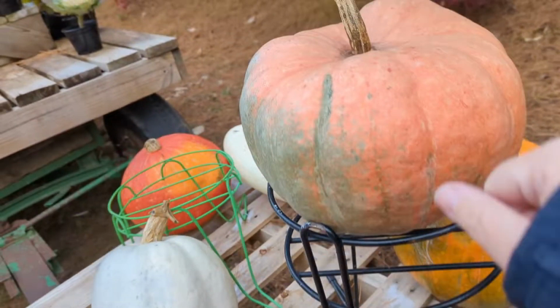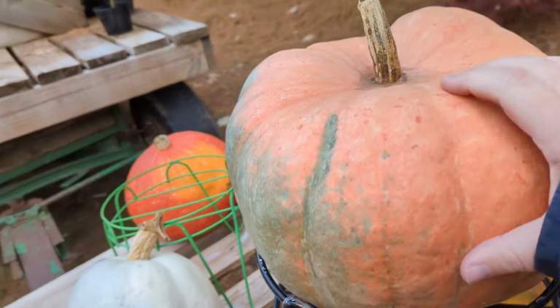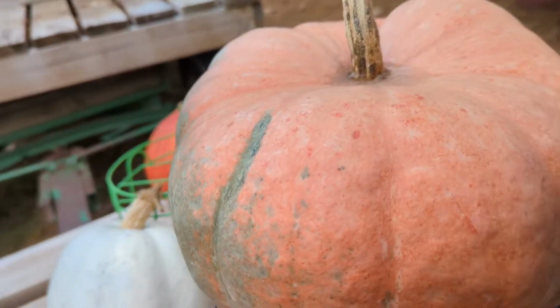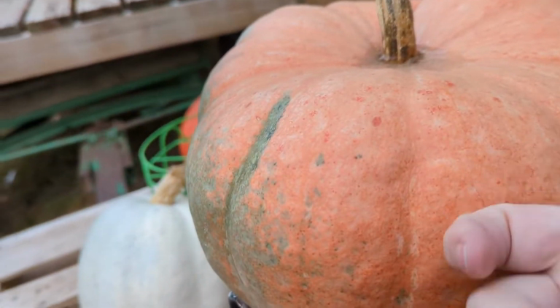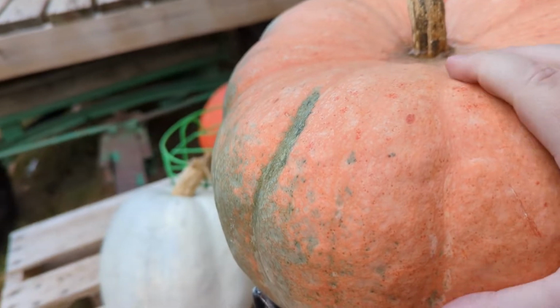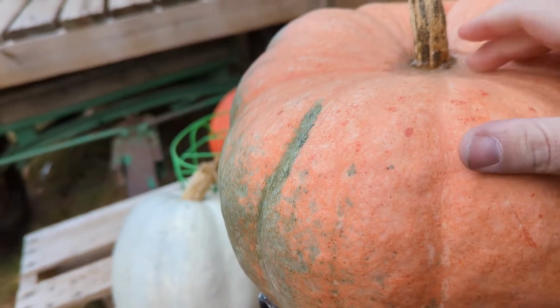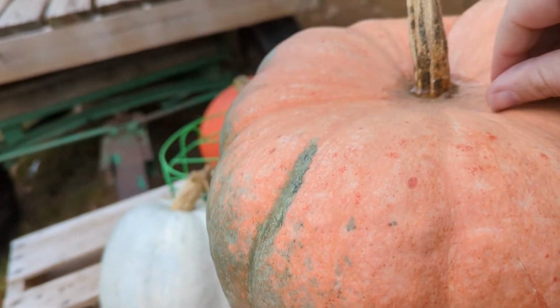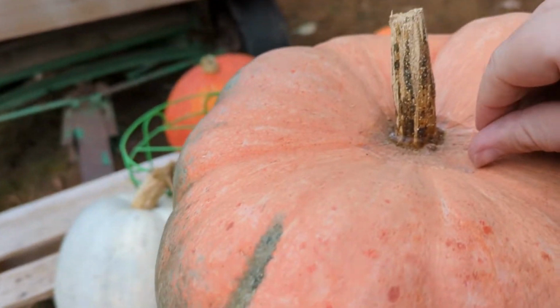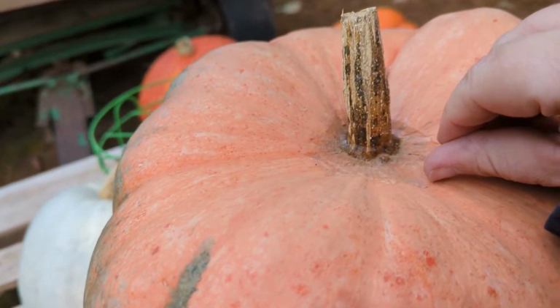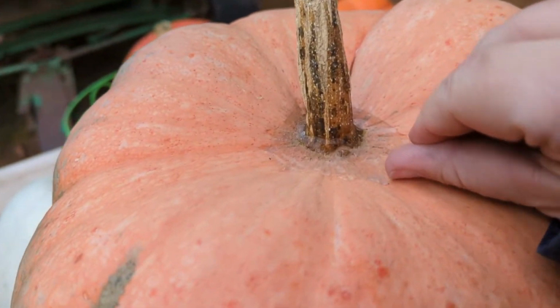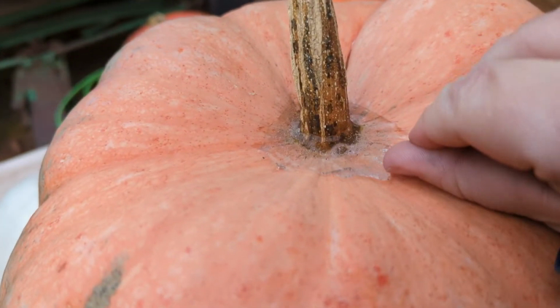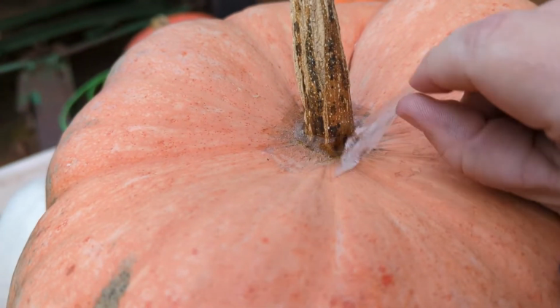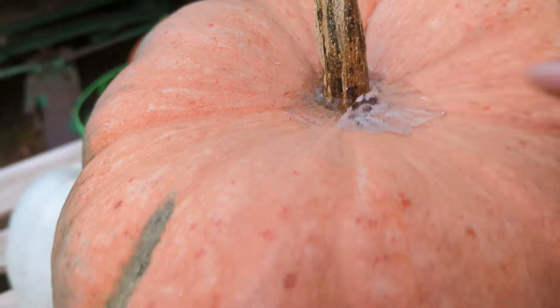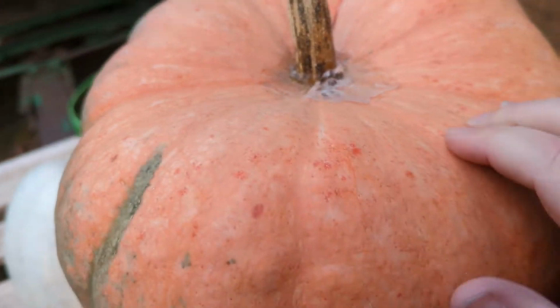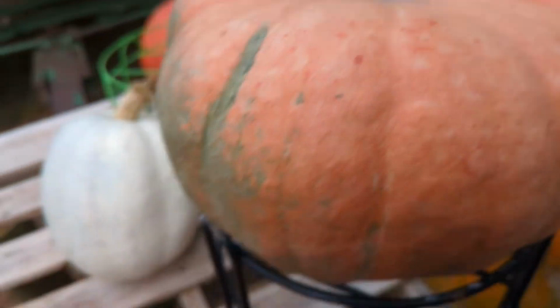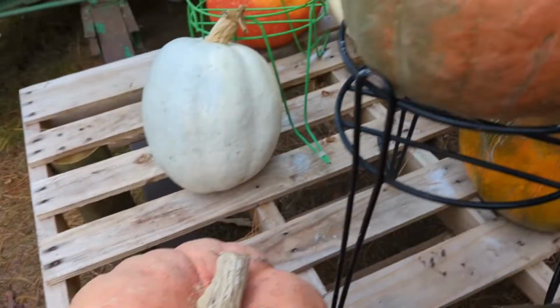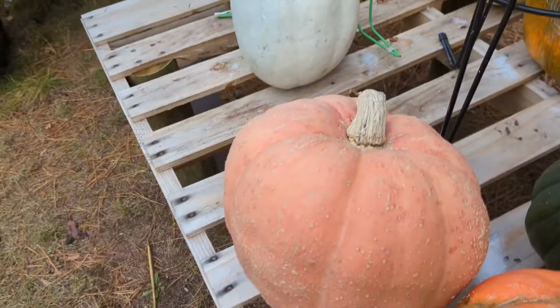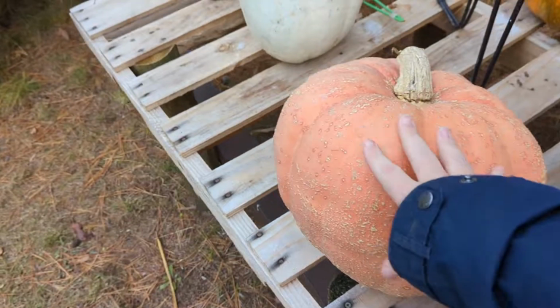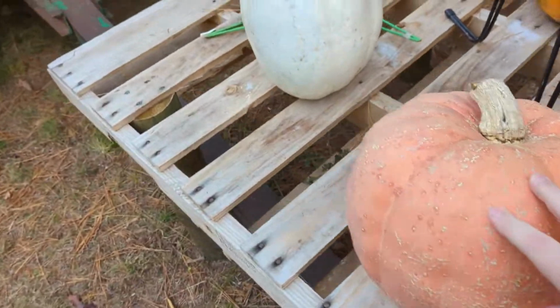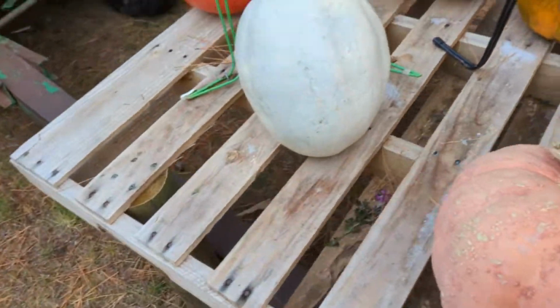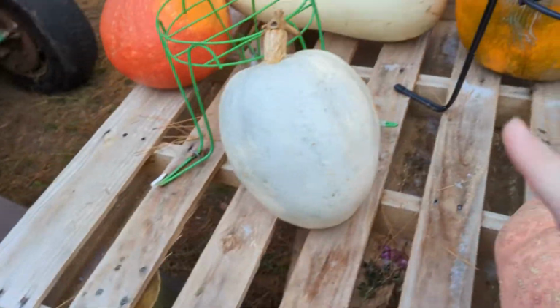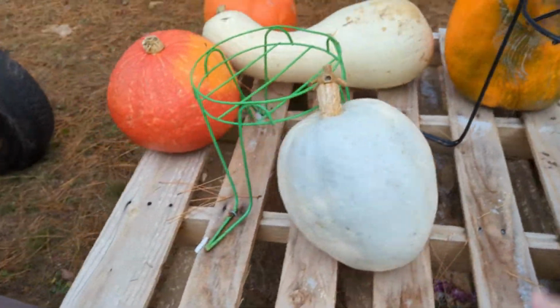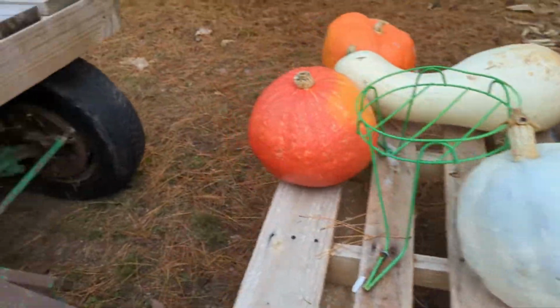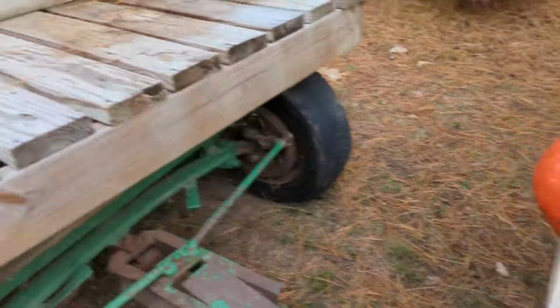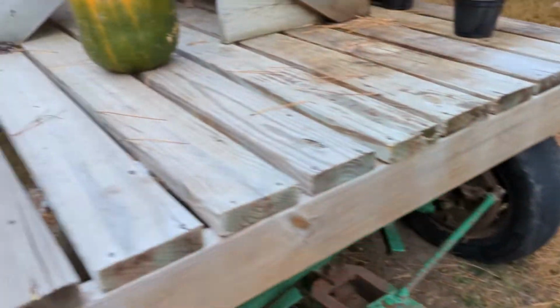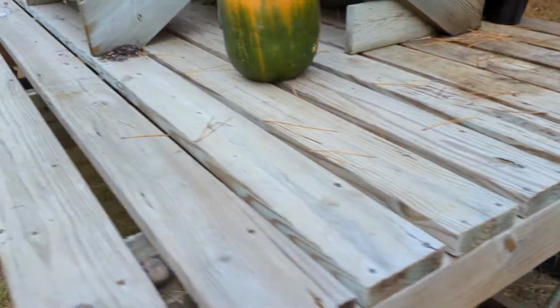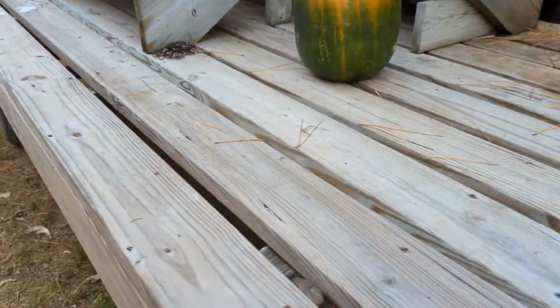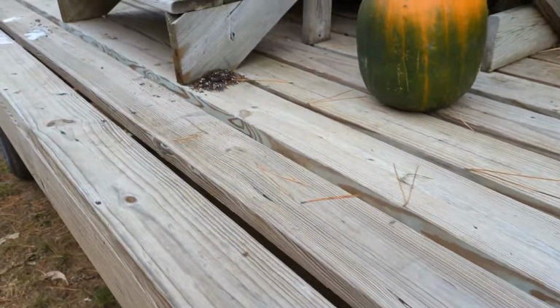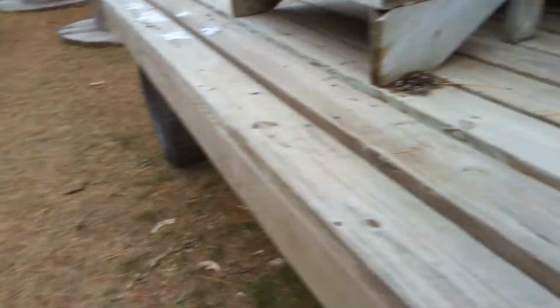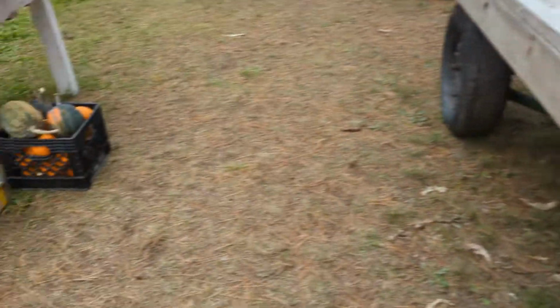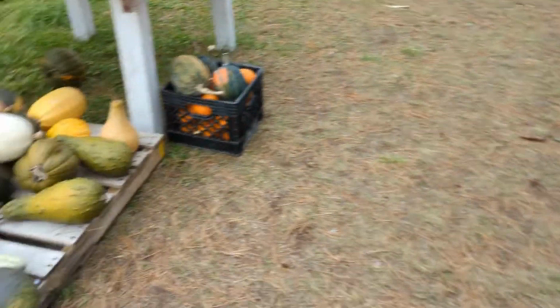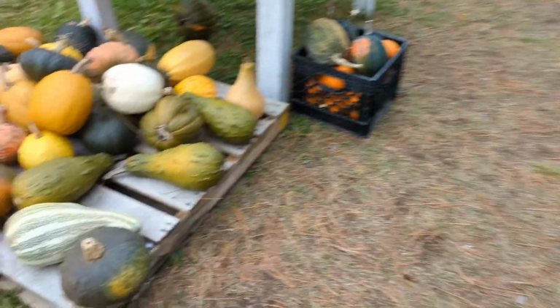This one, believe it or not, looks good, but it's got ice on top — see the ice? So I don't want to sell anything that could potentially be damaged, so we are just calling it quits.